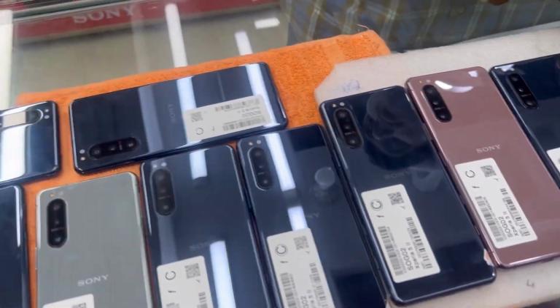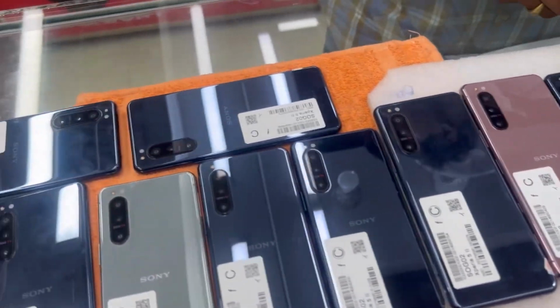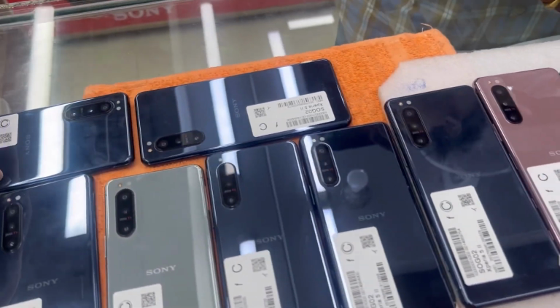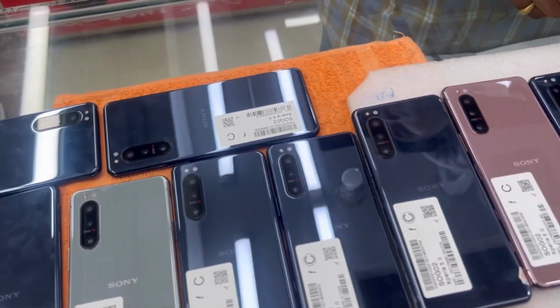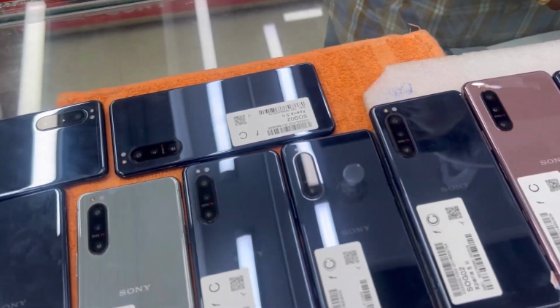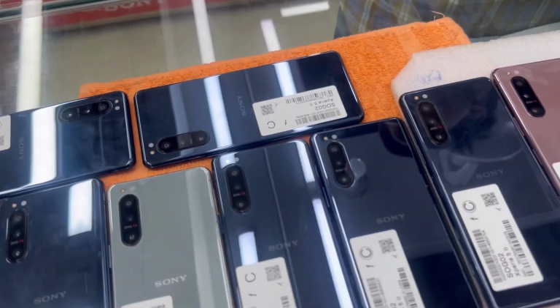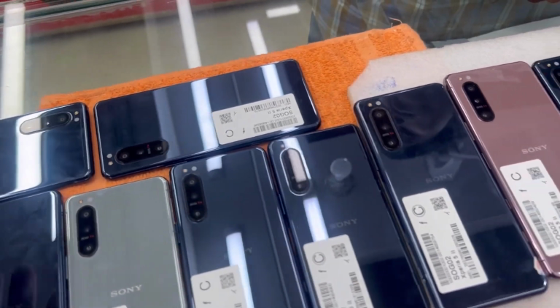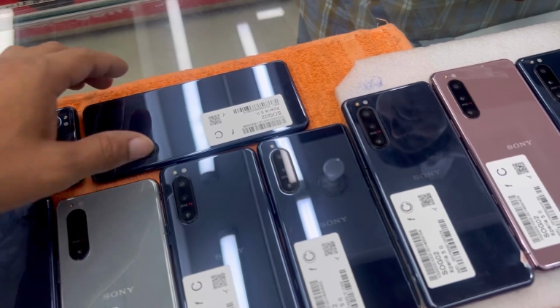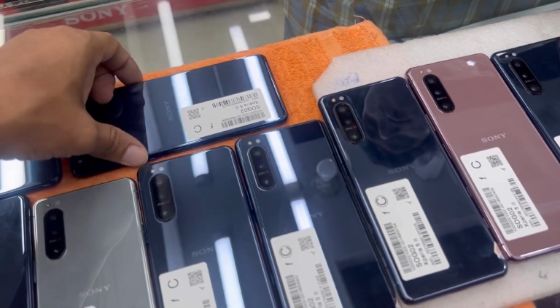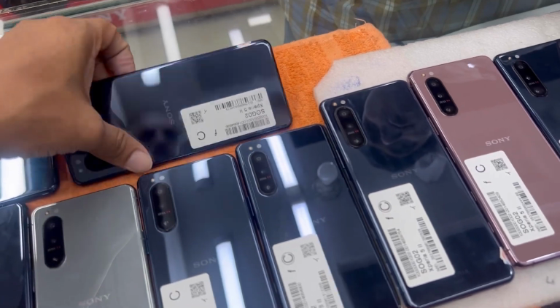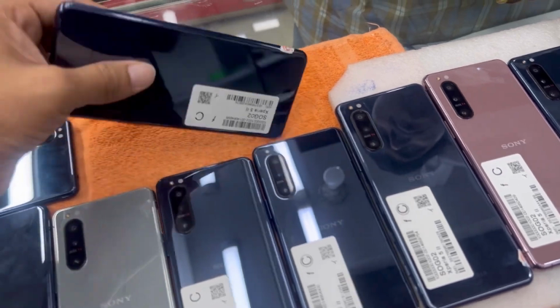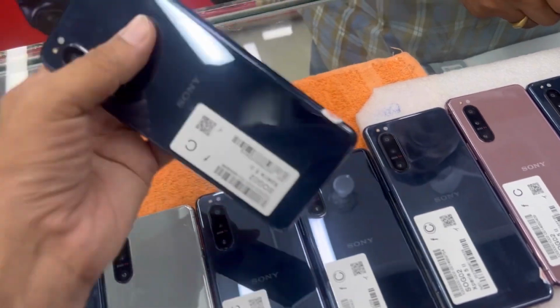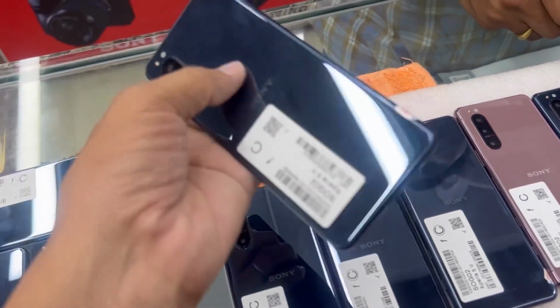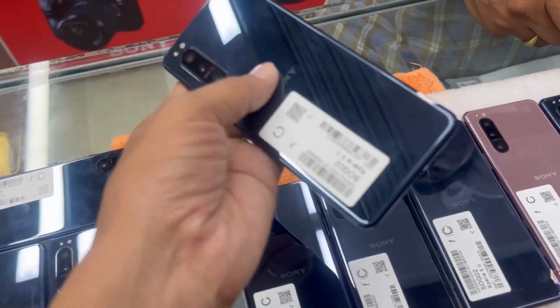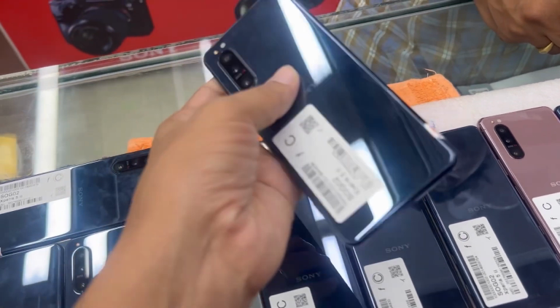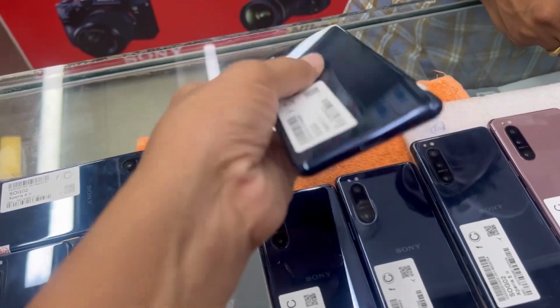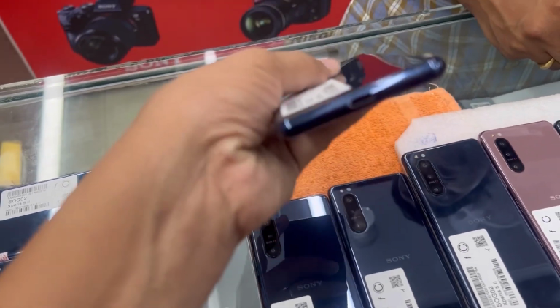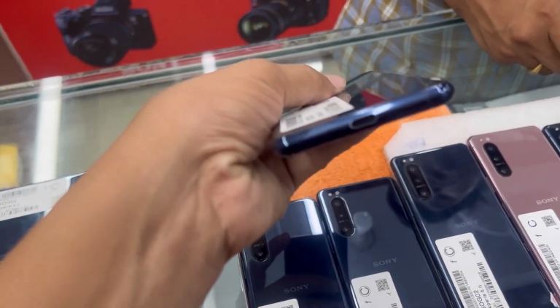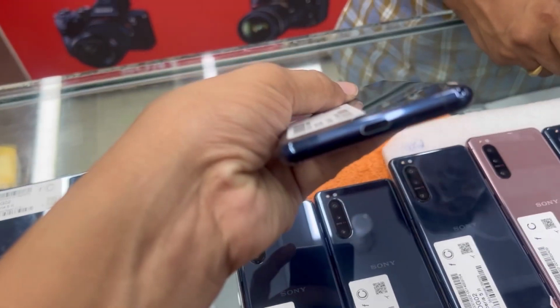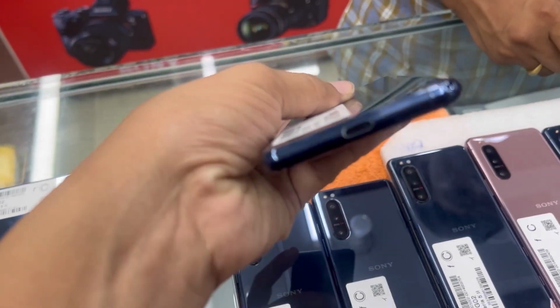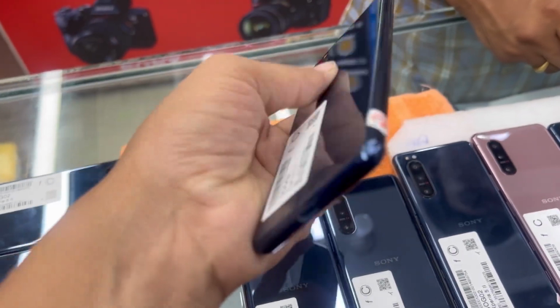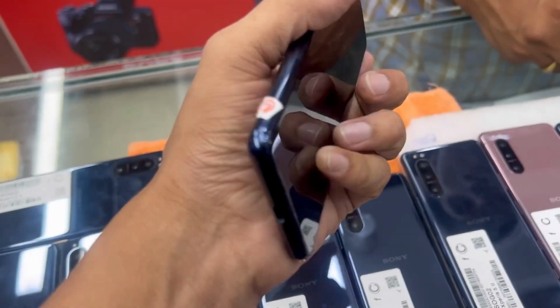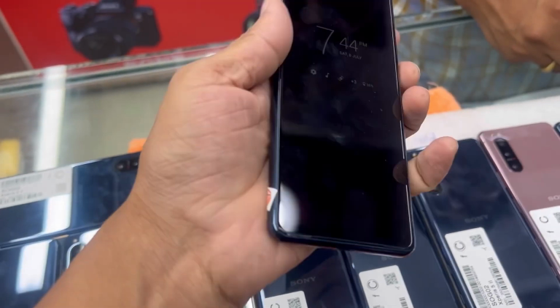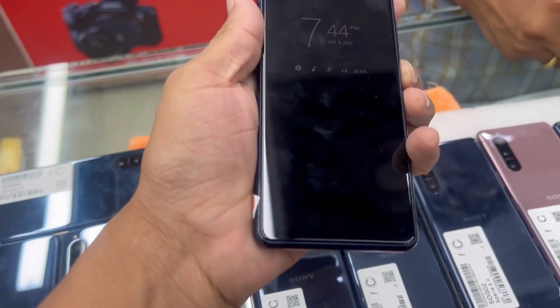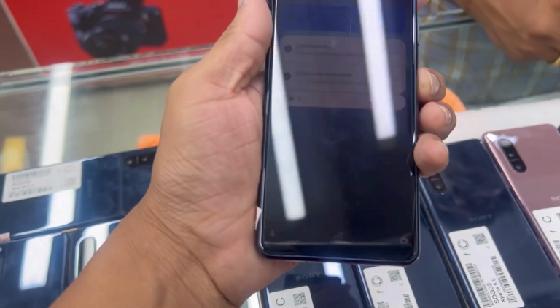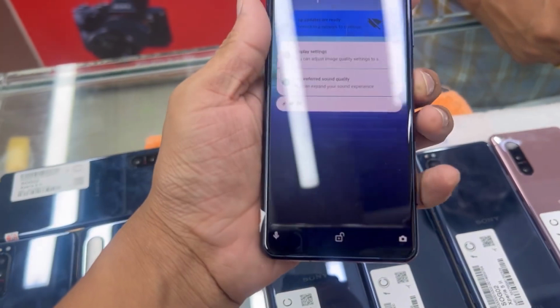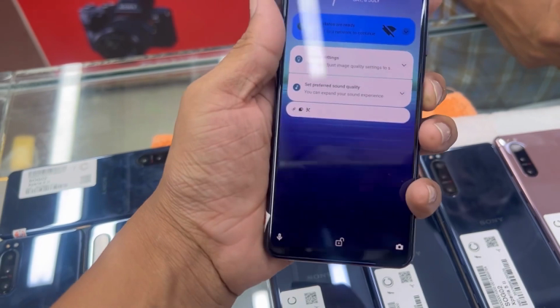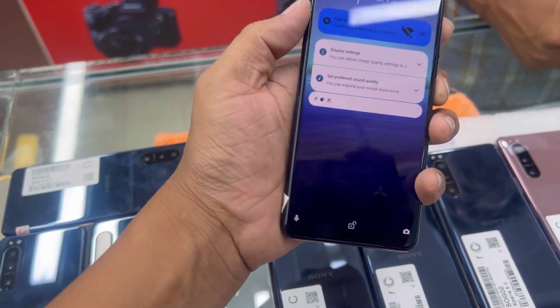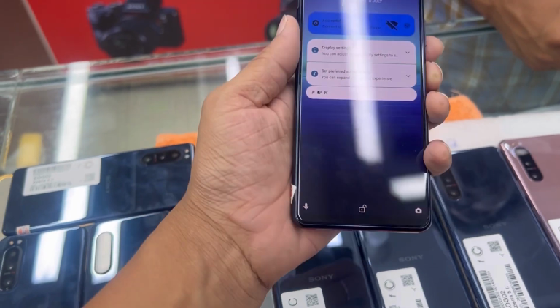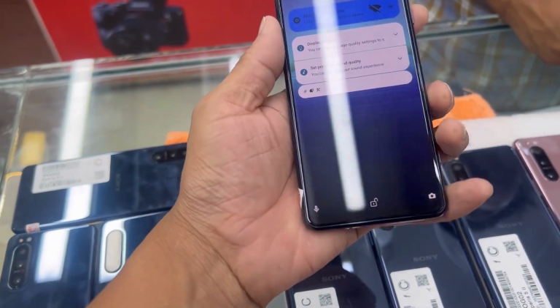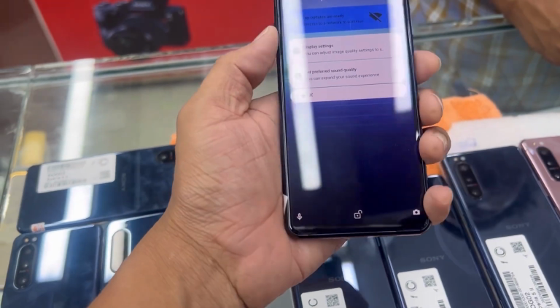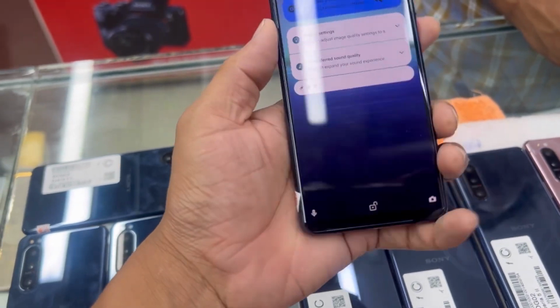I checked the water. Blue color, charging port, side mount, glass. The shop is fresh.